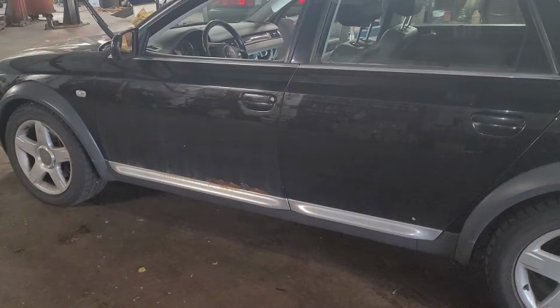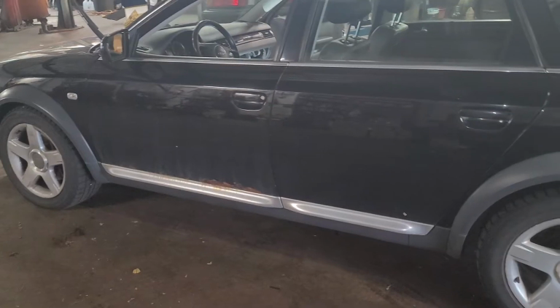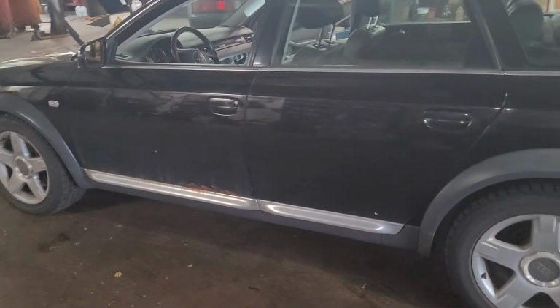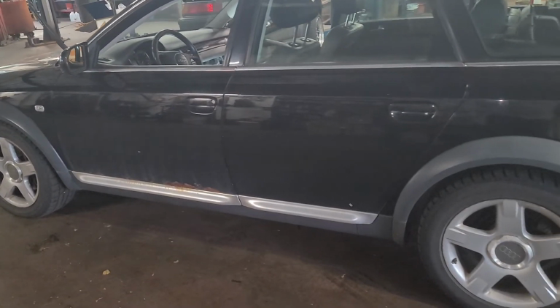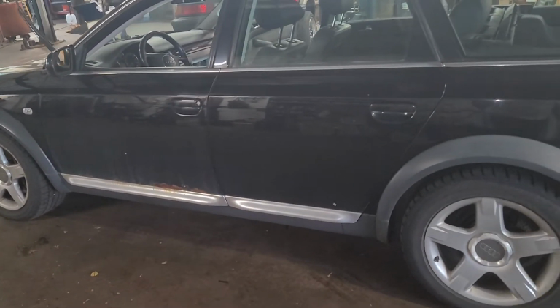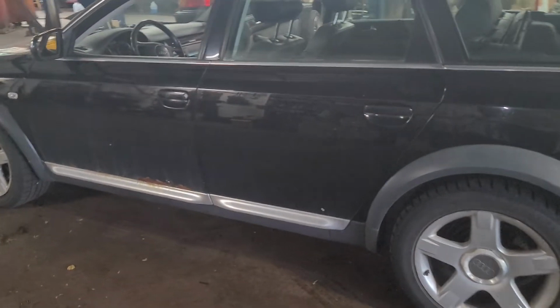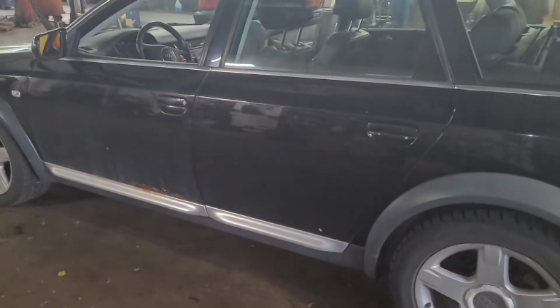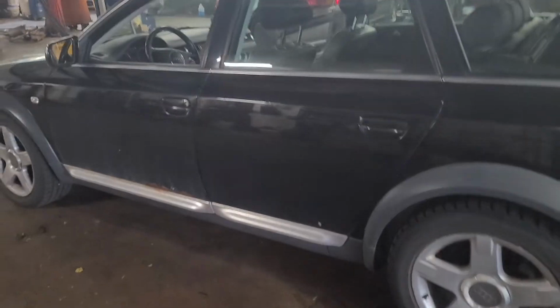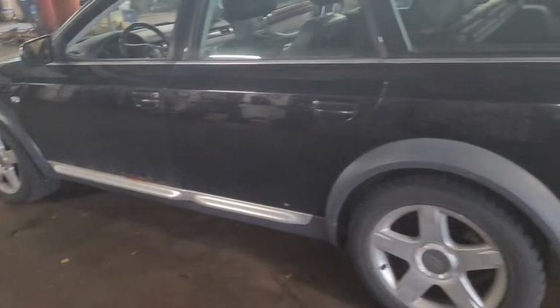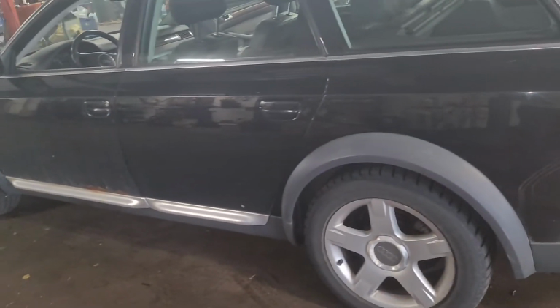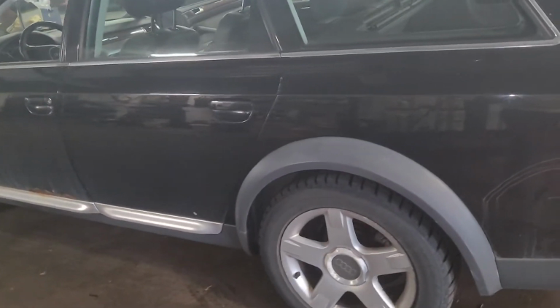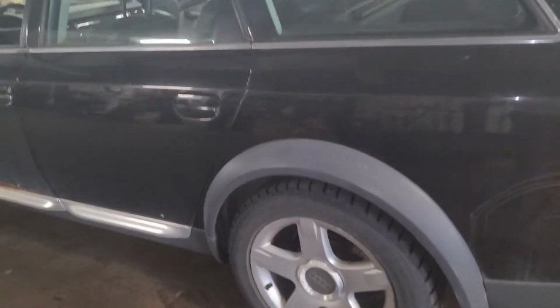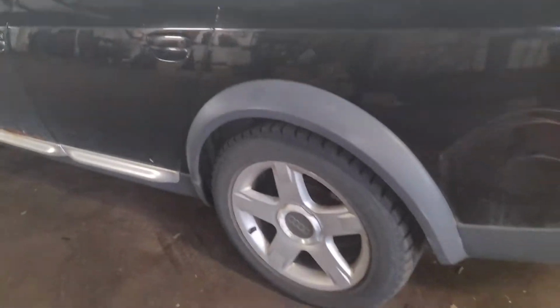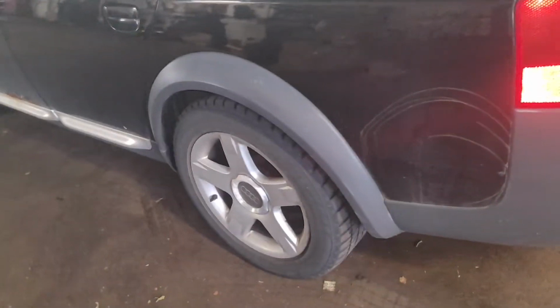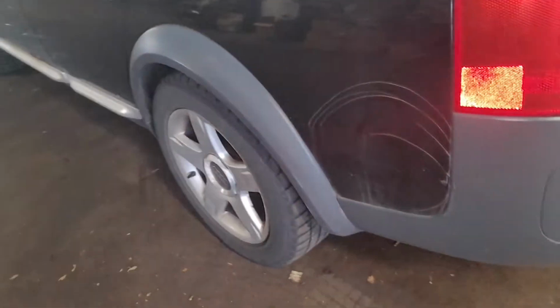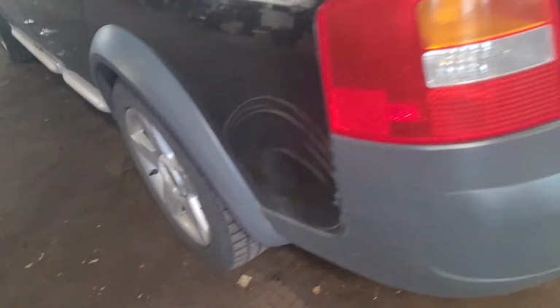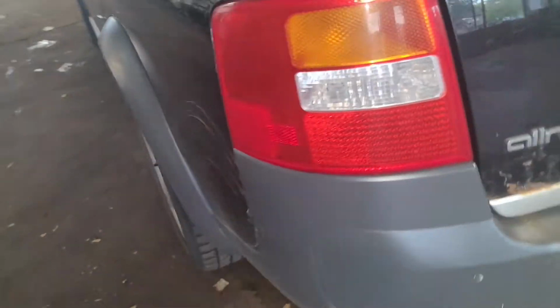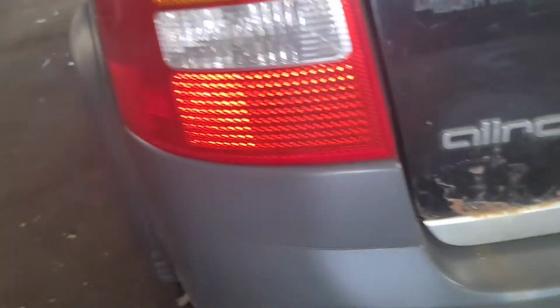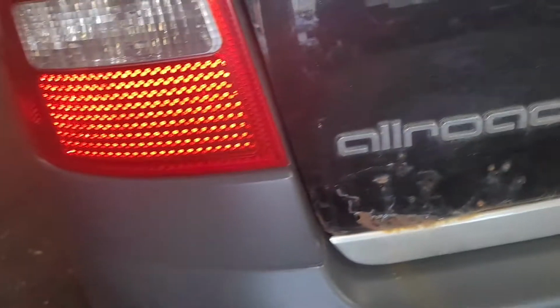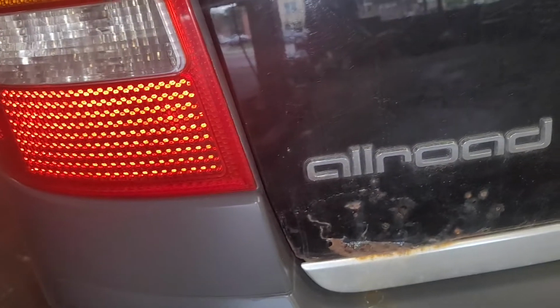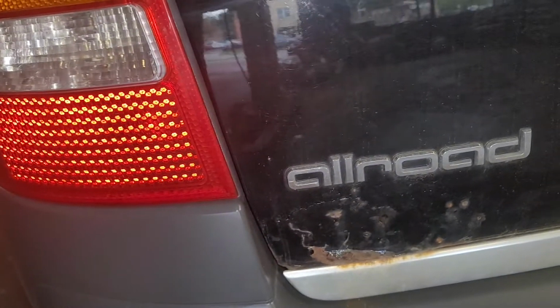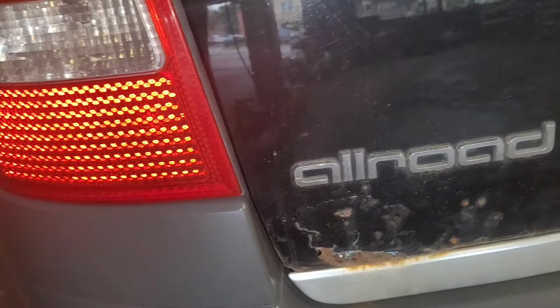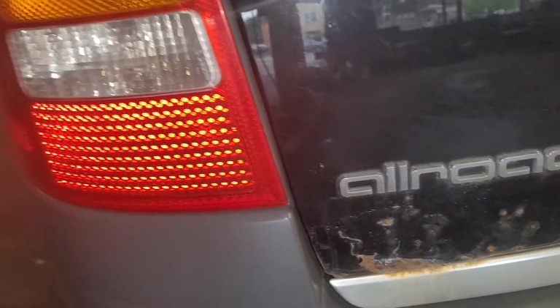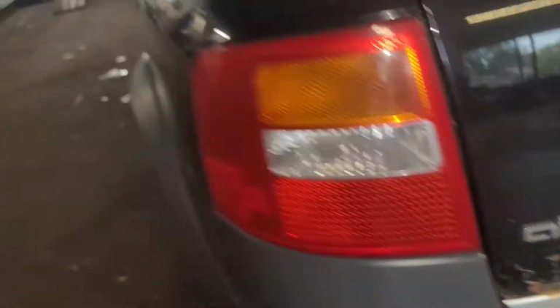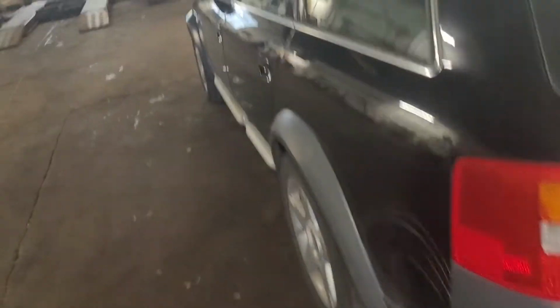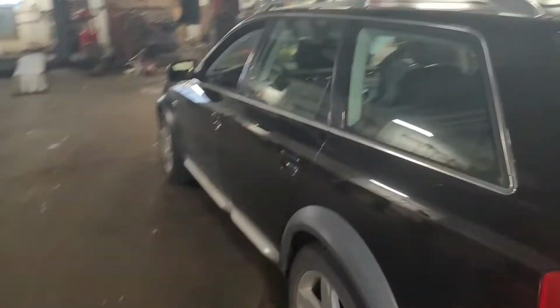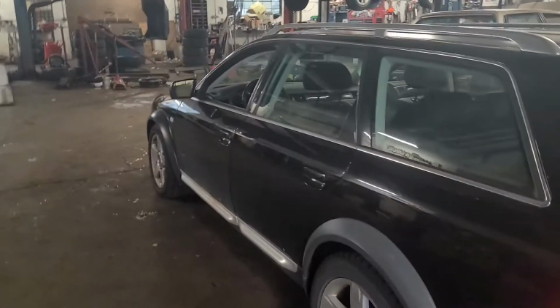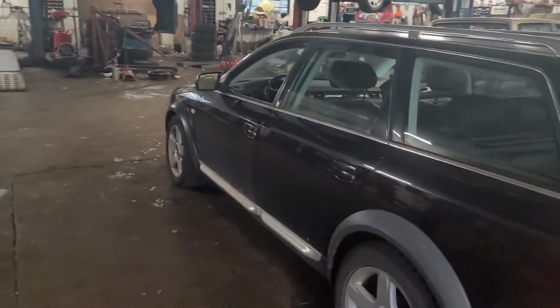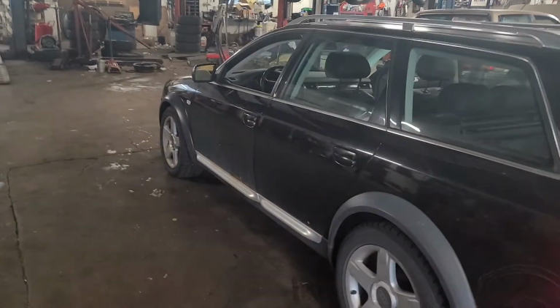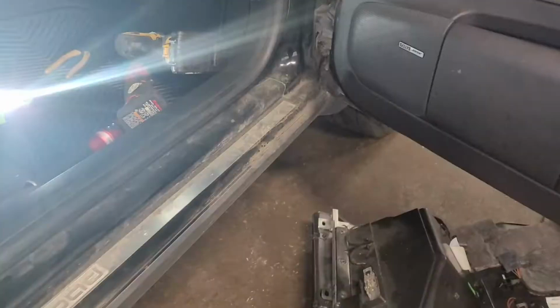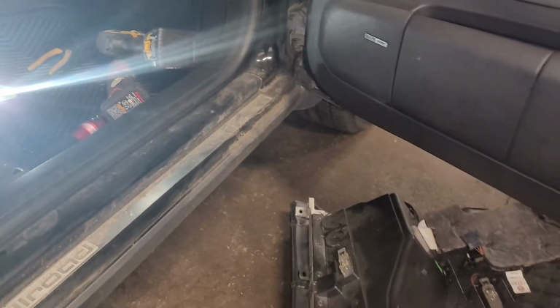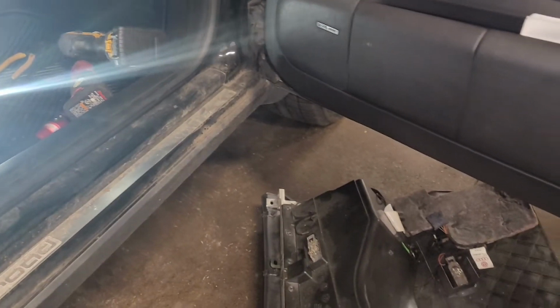Hello everyone. For today's video I'm gonna show you how to replace the blower motor on the 2003 Audi Allroad. Stick around, I will show you how to replace the blower motor on it.